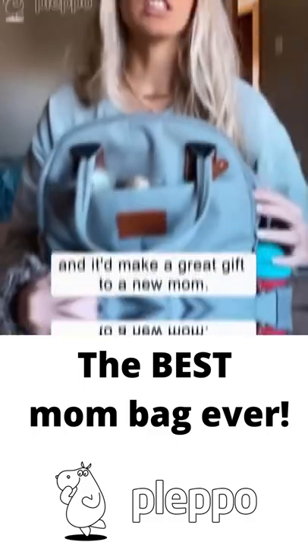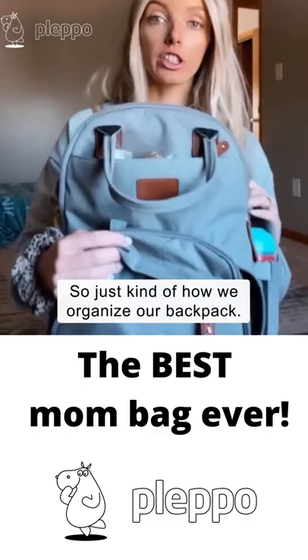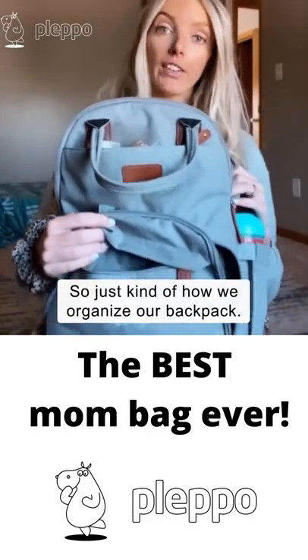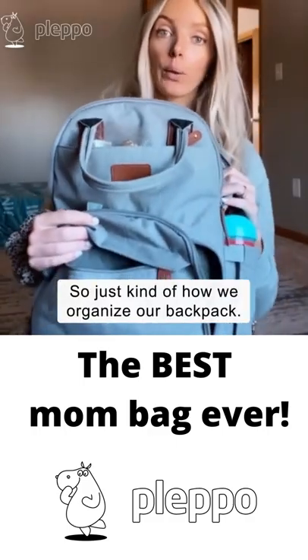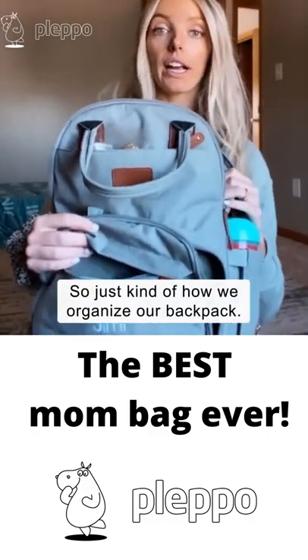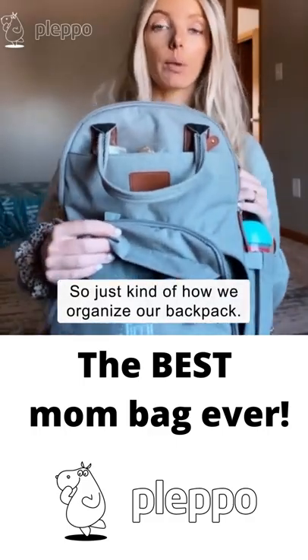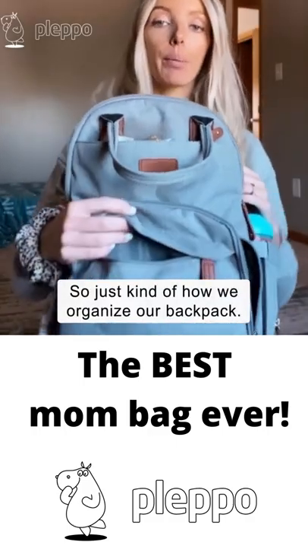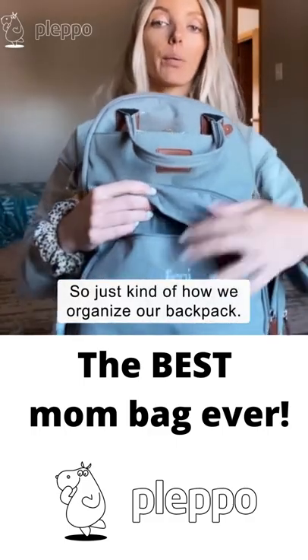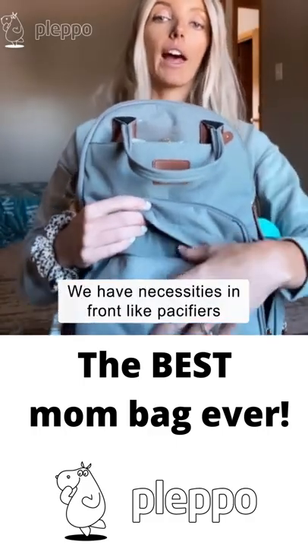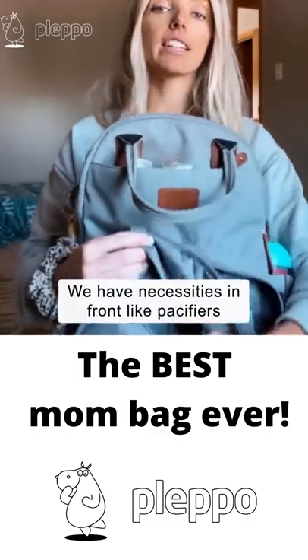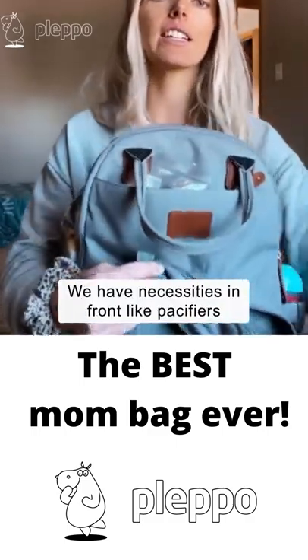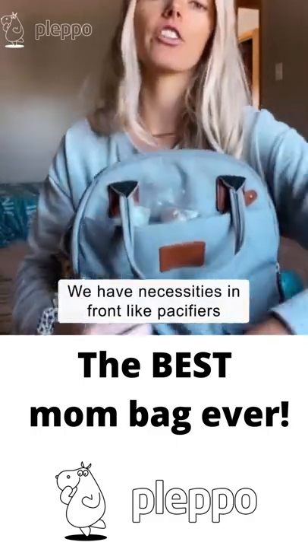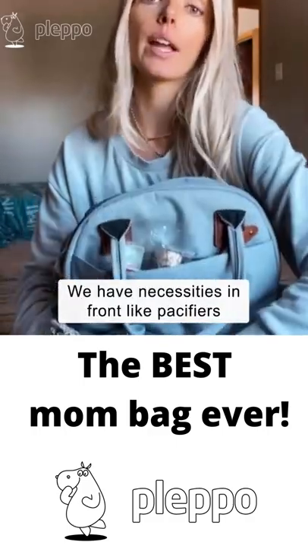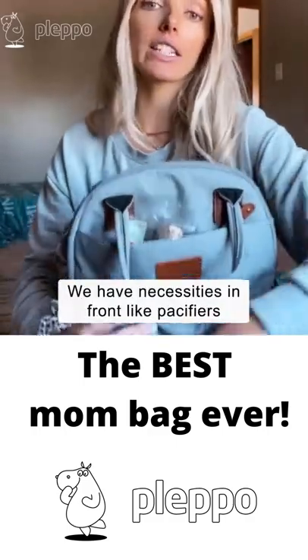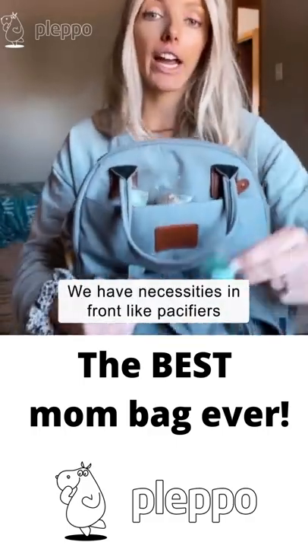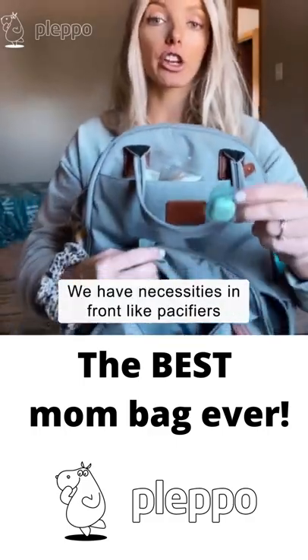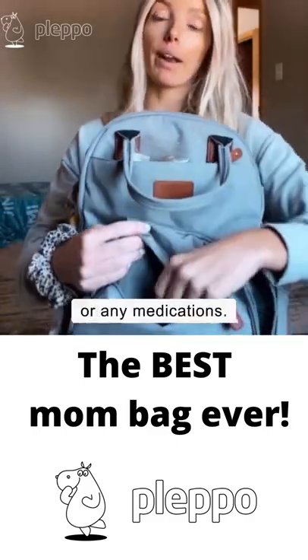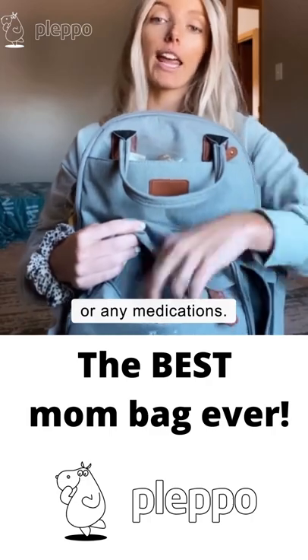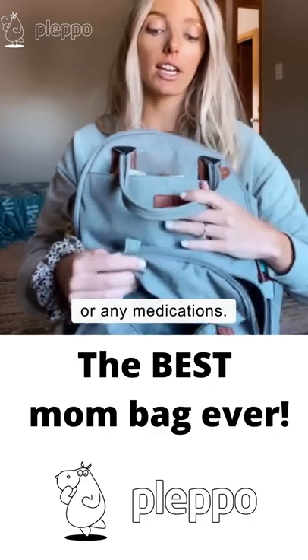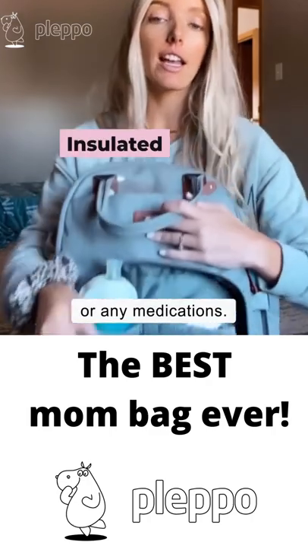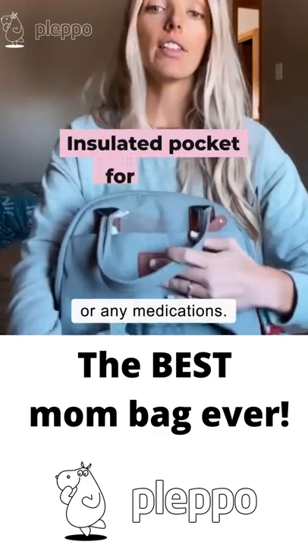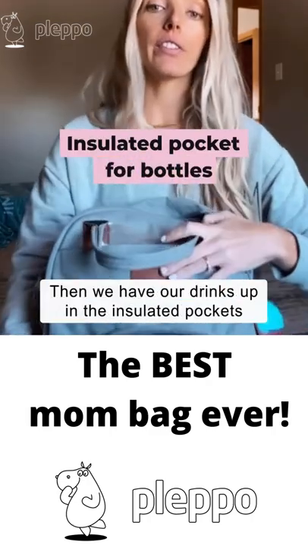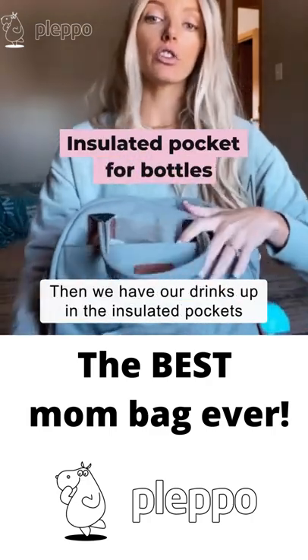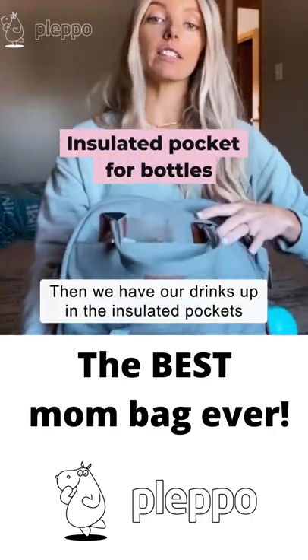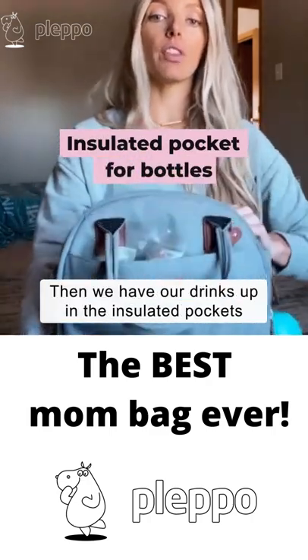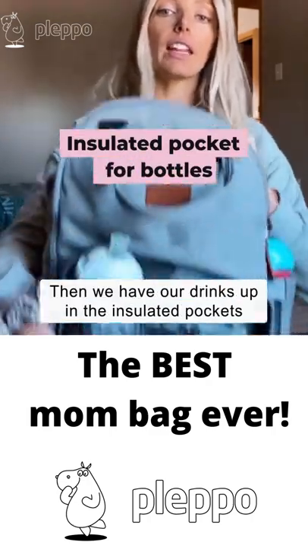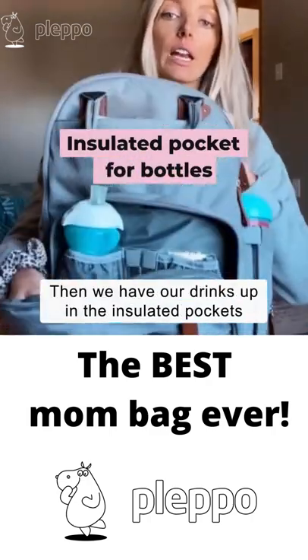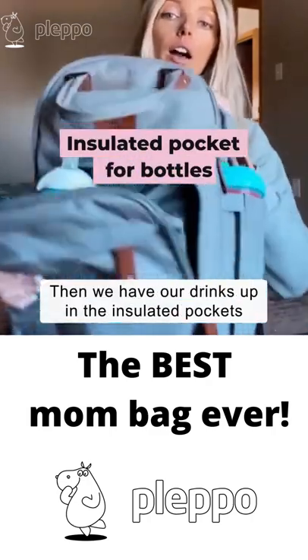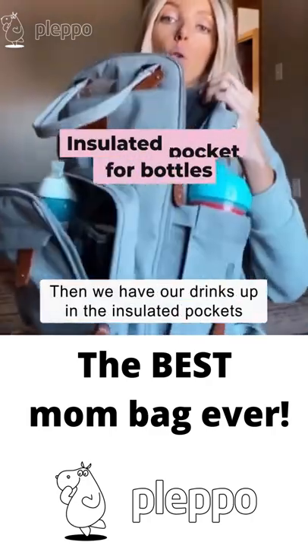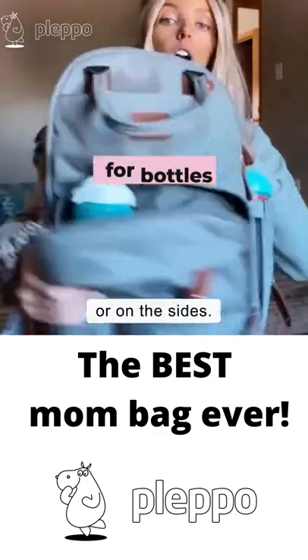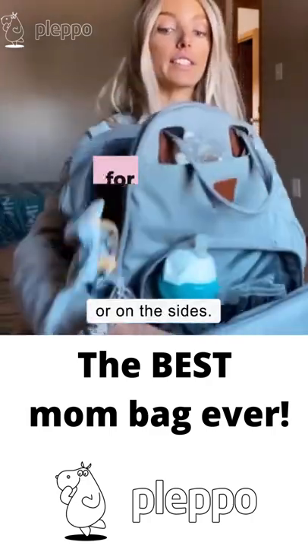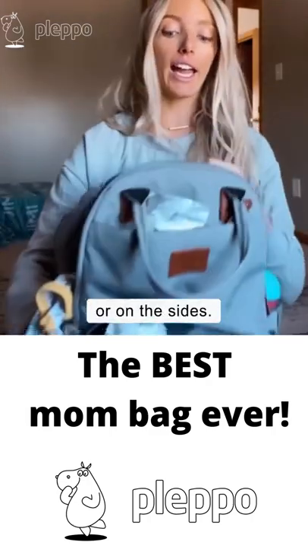So that's kind of how we organize our backpack. We have necessities in front, like pacifiers or any medications. Then we have our drinks up in the insulated pockets or on the sides.